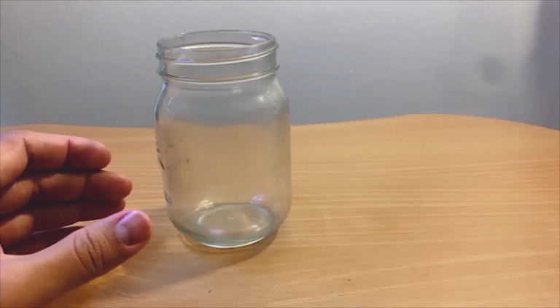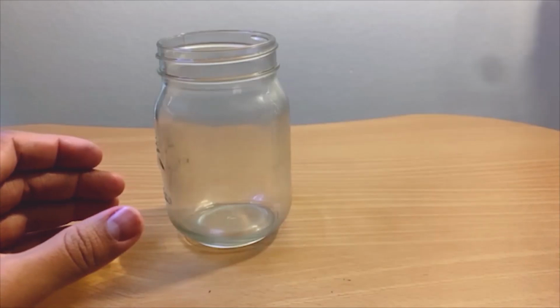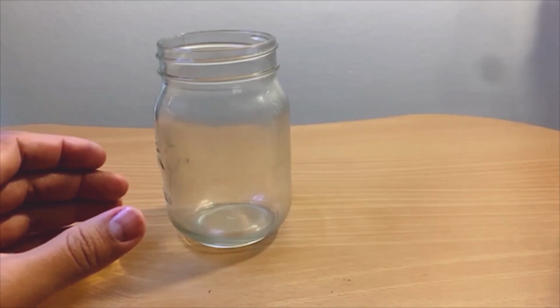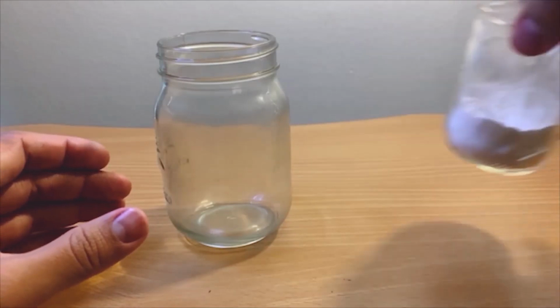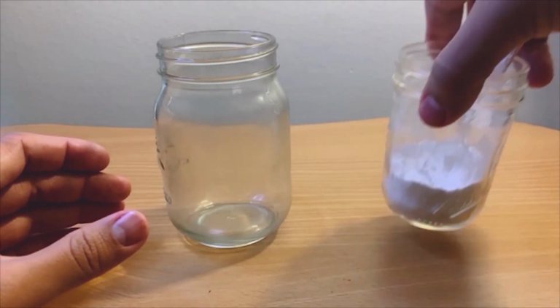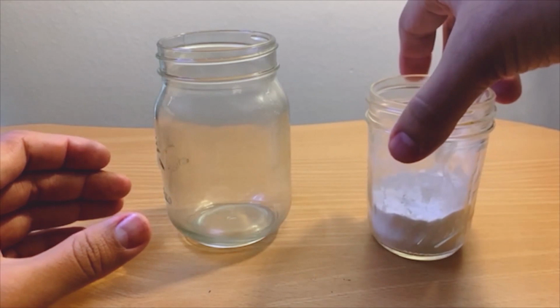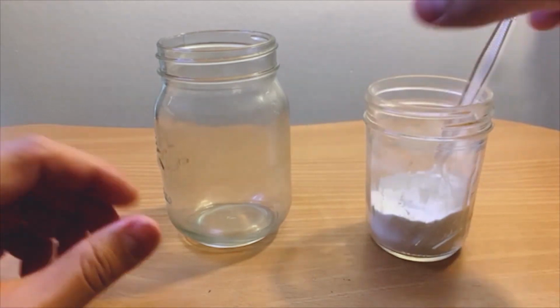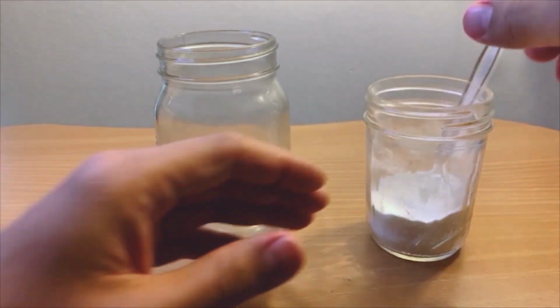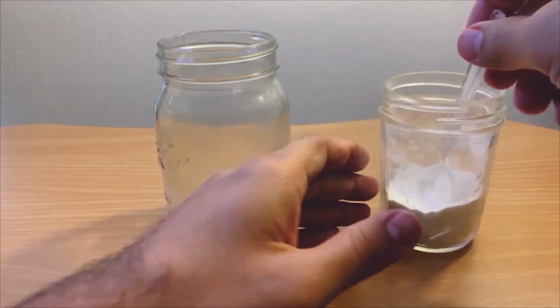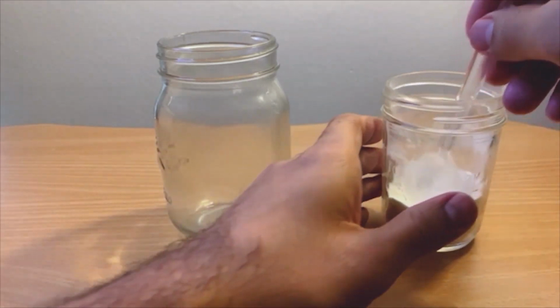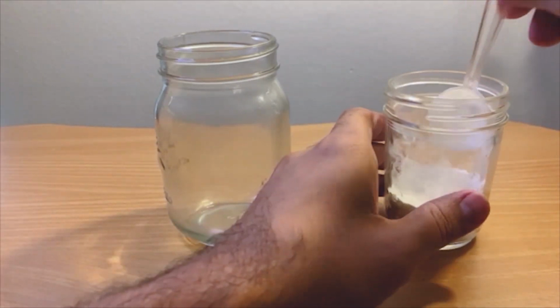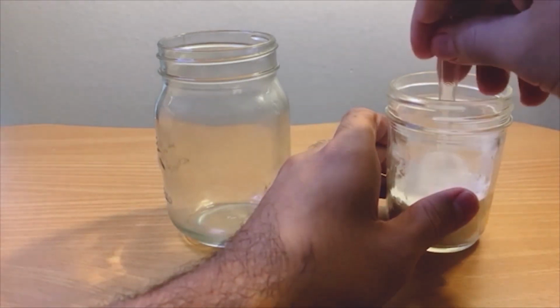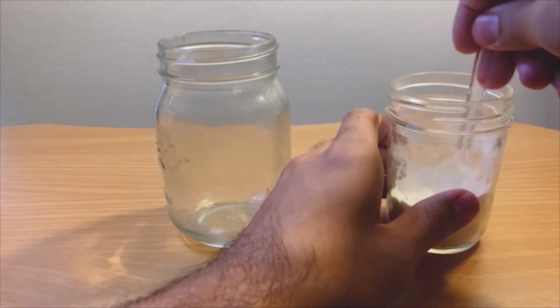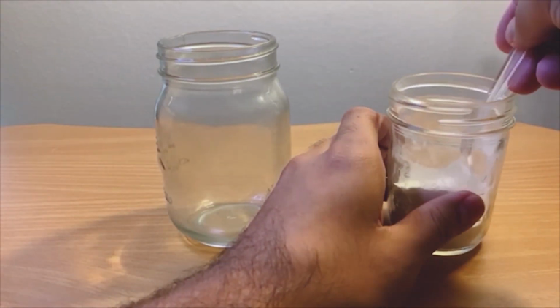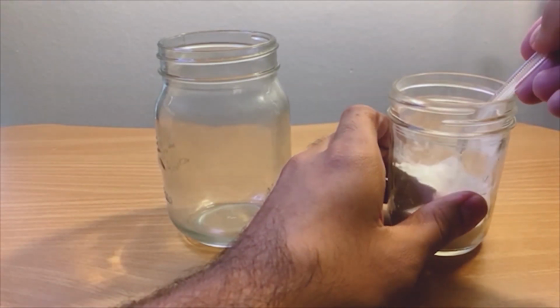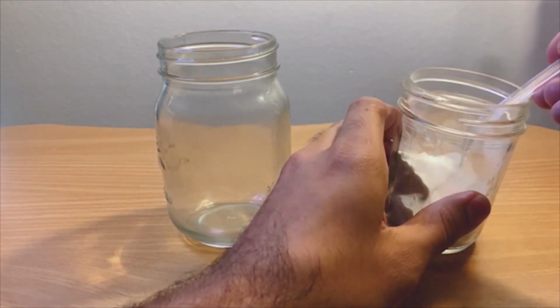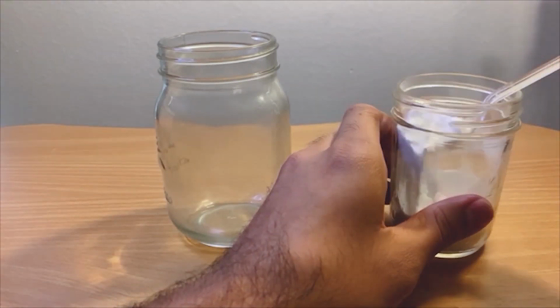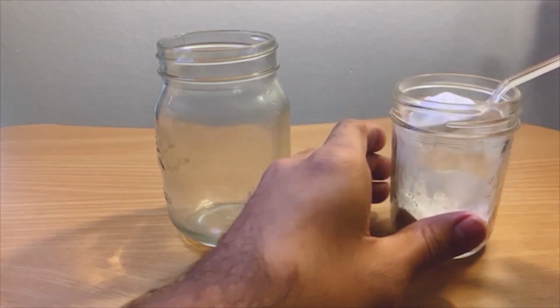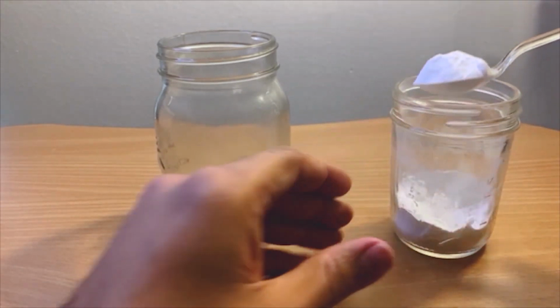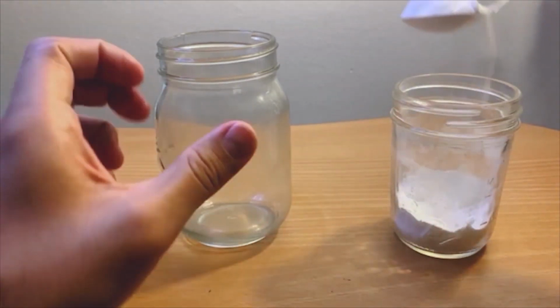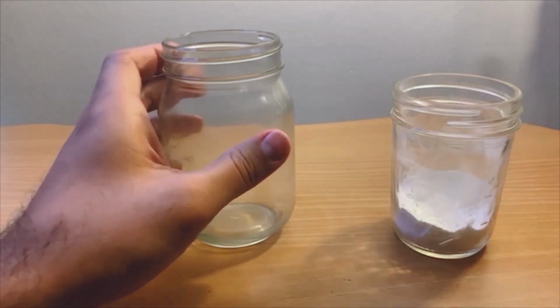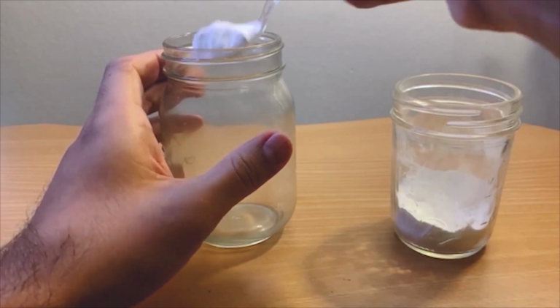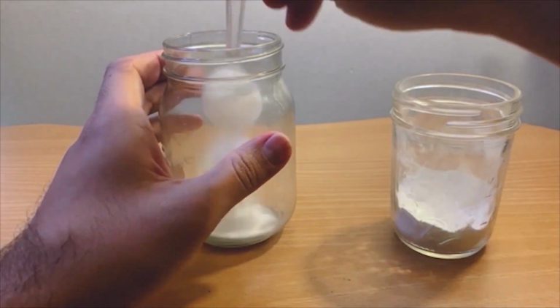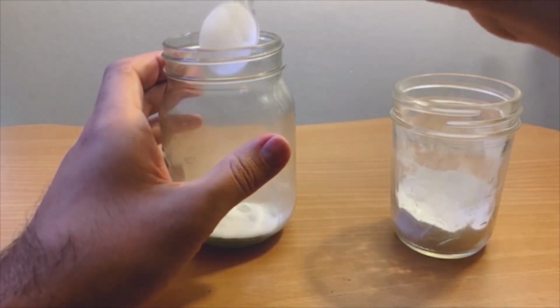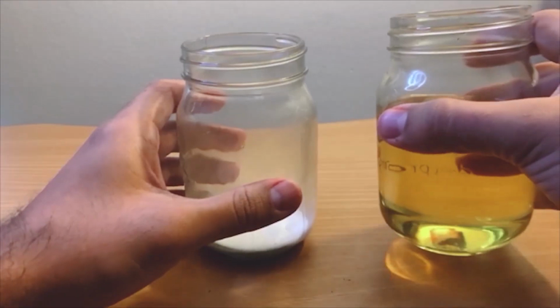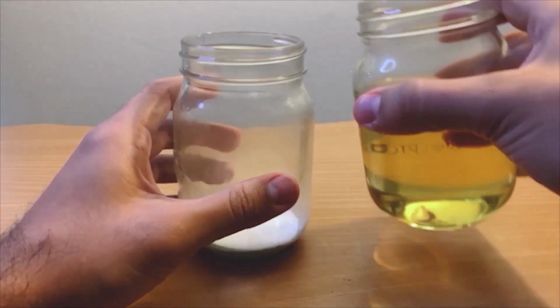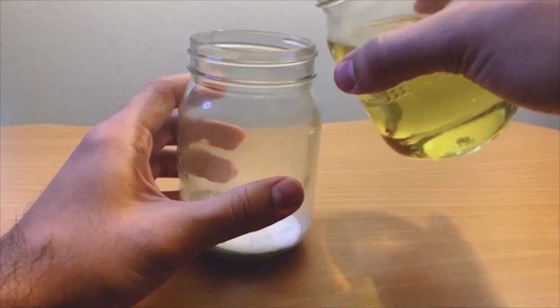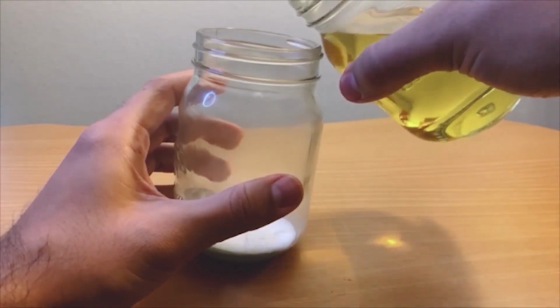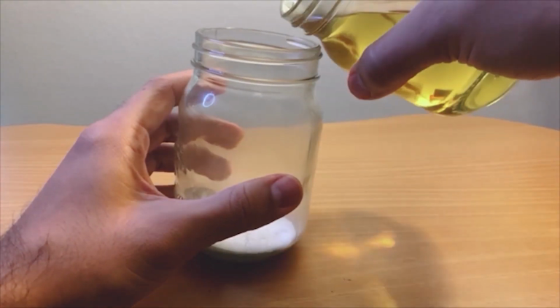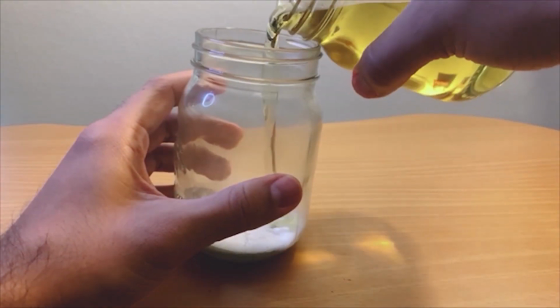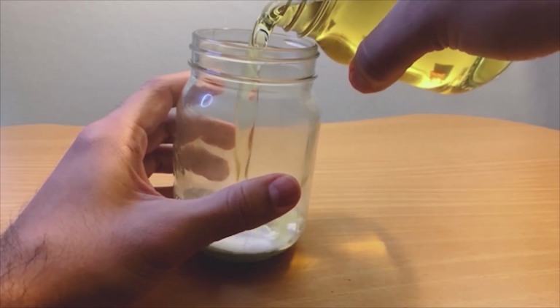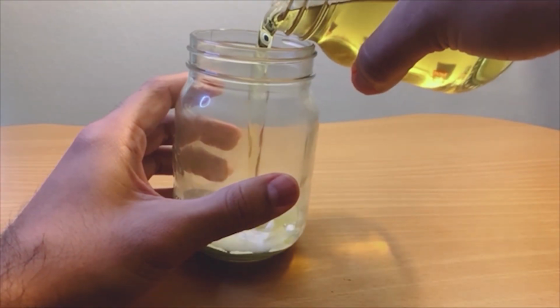Now let's get started with making our lava lamp. Put one tablespoon of baking soda into the empty mason jar. Then pour vegetable oil until your jar is three-fourths full.